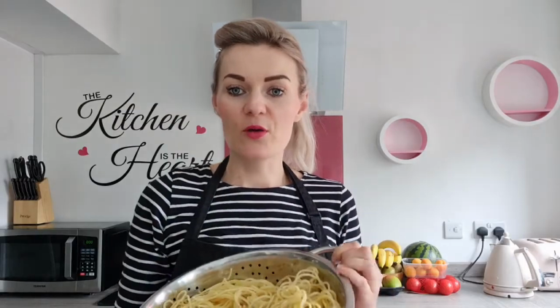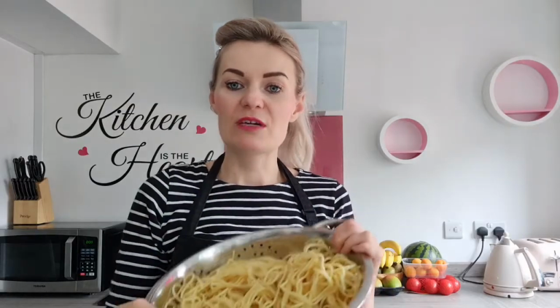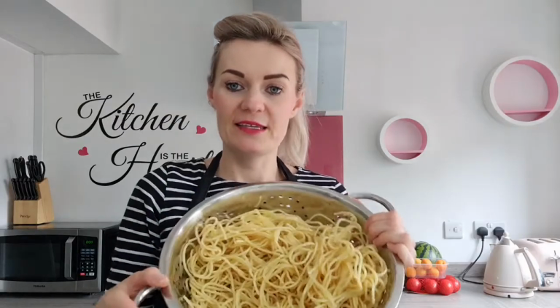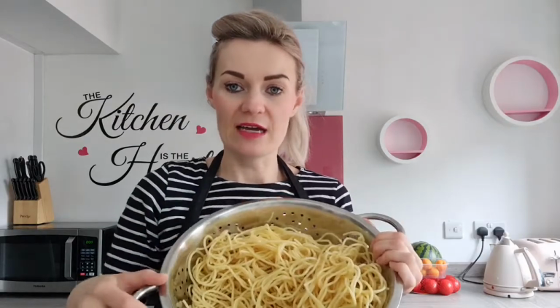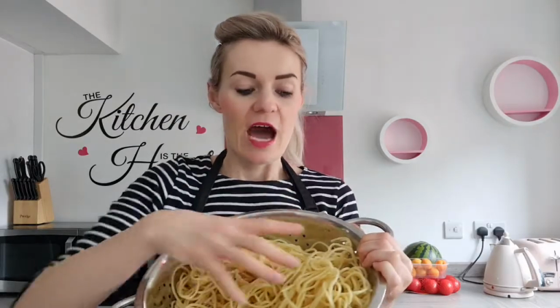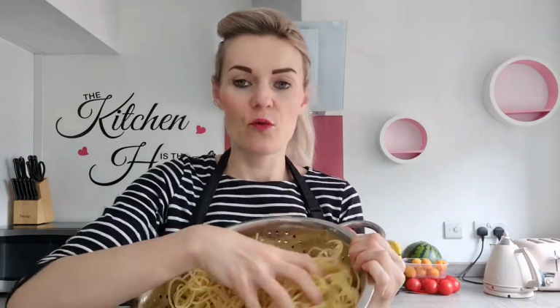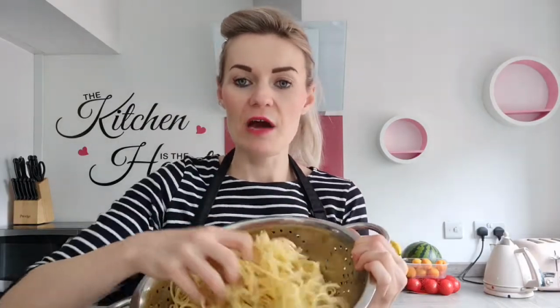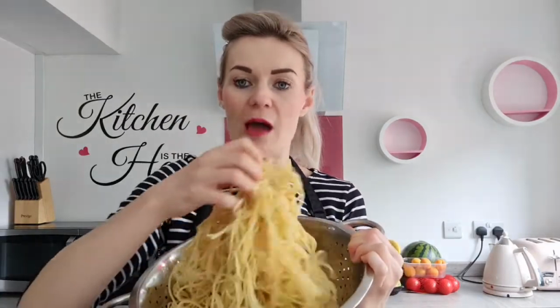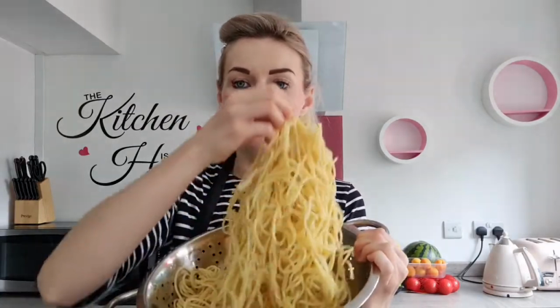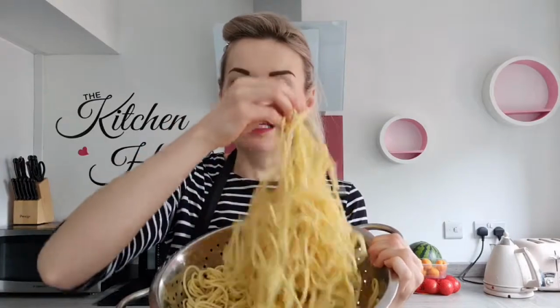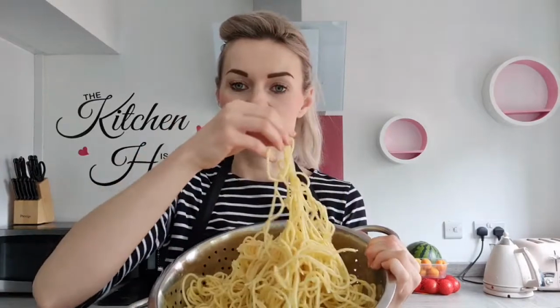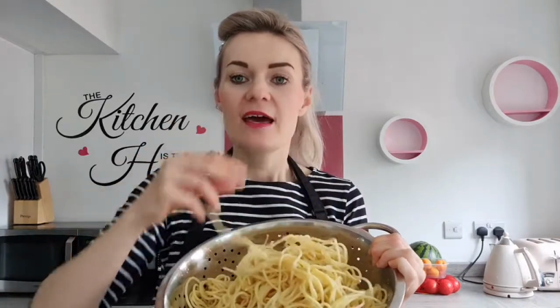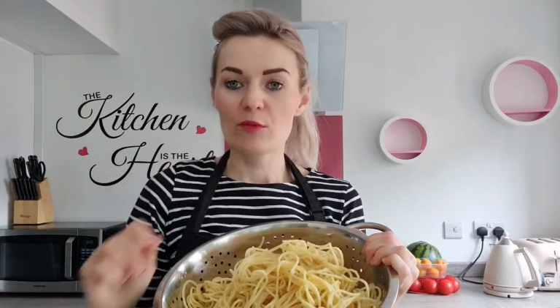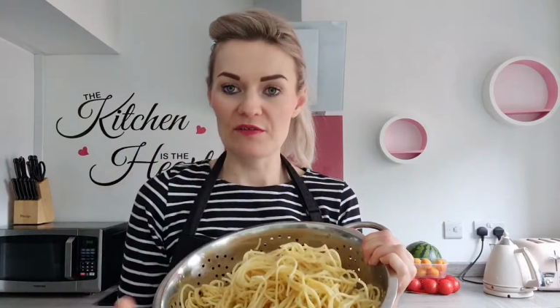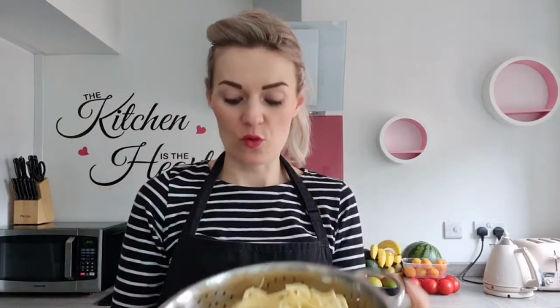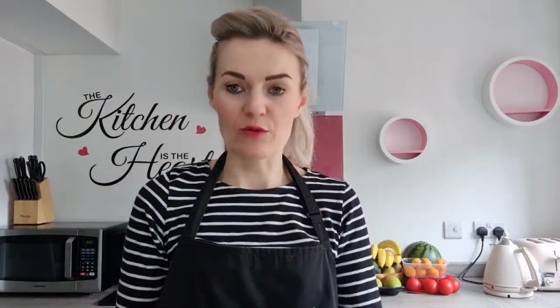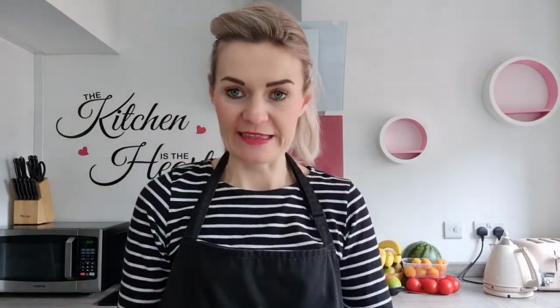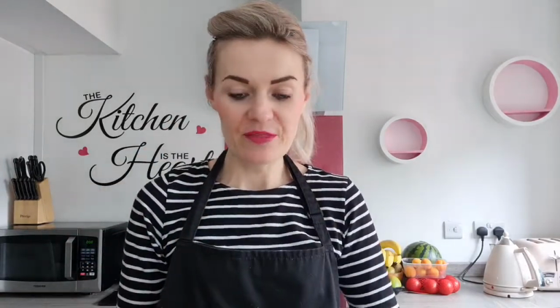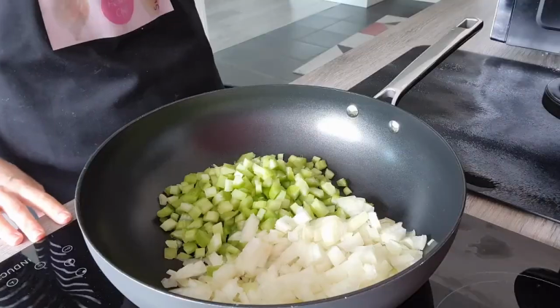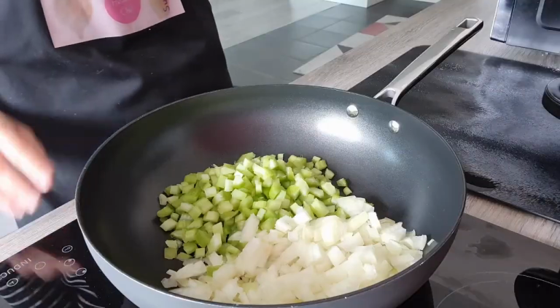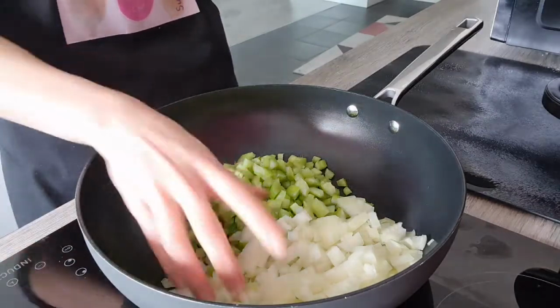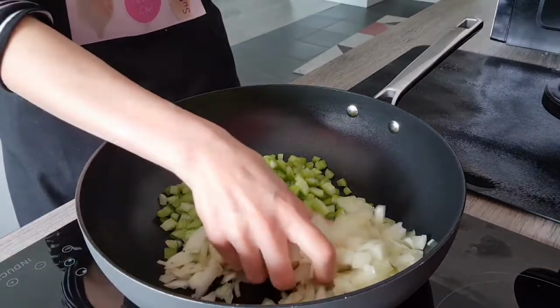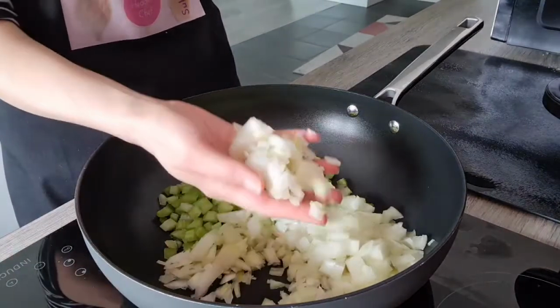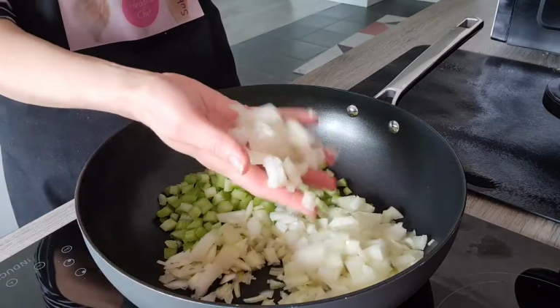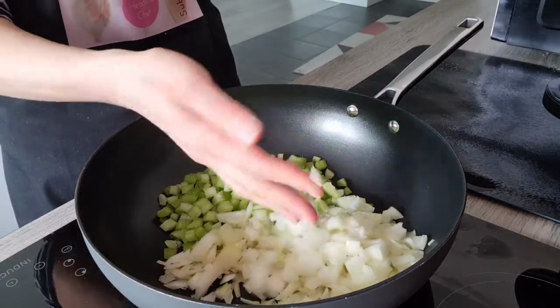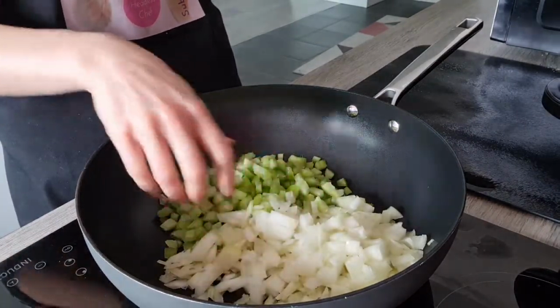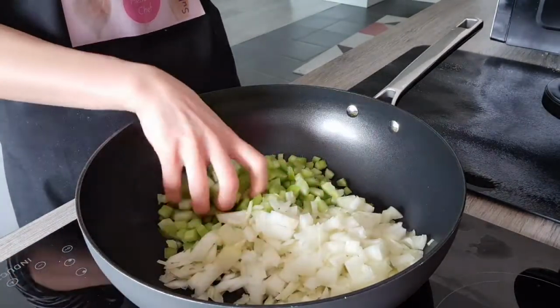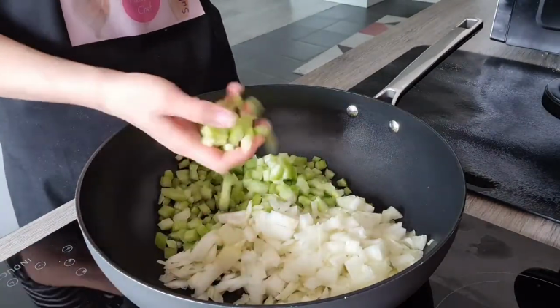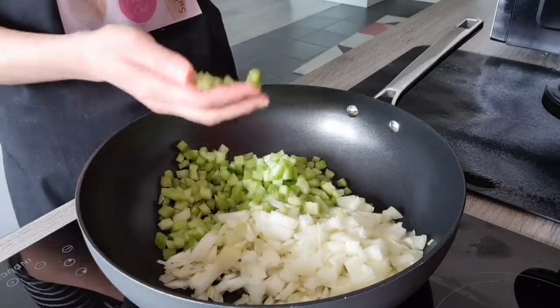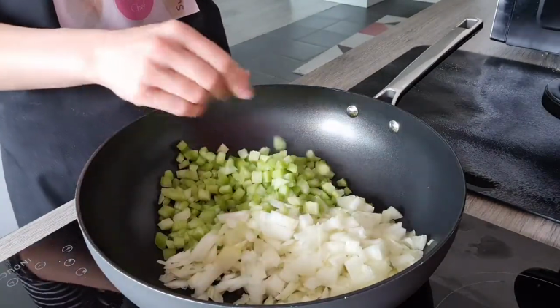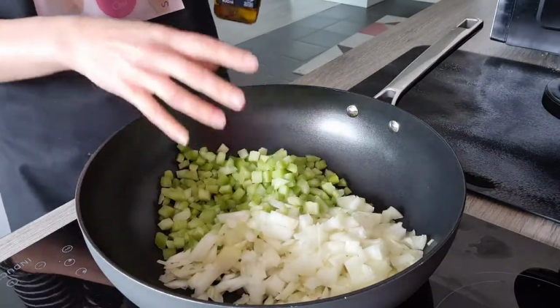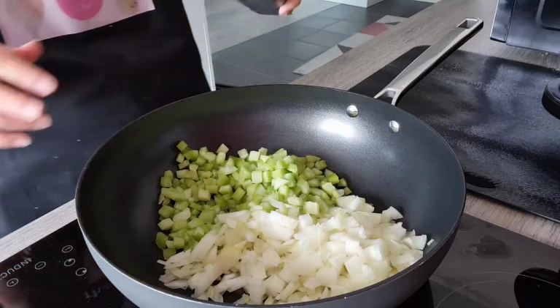We are going to start by cooking our spaghetti first. I've cooked 500 grams of good quality spaghetti and I'm going to leave this to cool down completely. To make the sauce, I've chopped two onions quite finely and about four celery sticks.